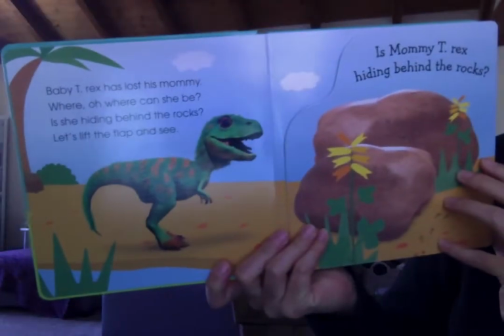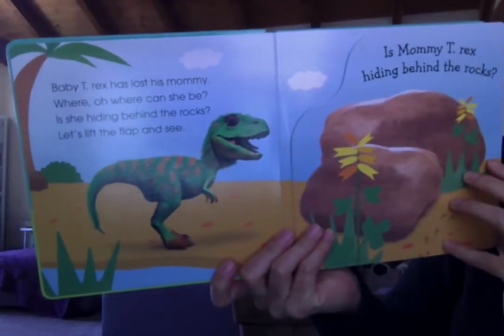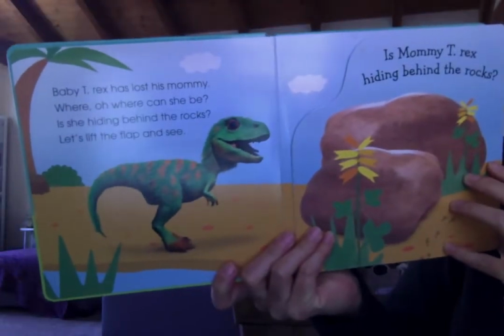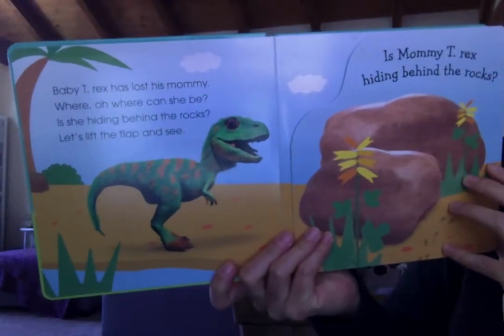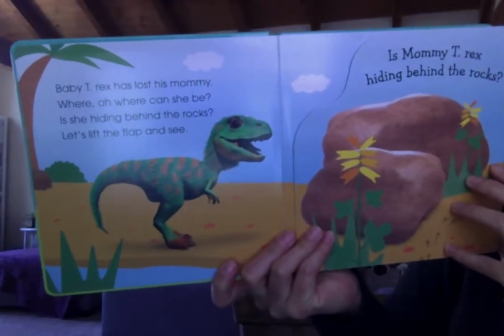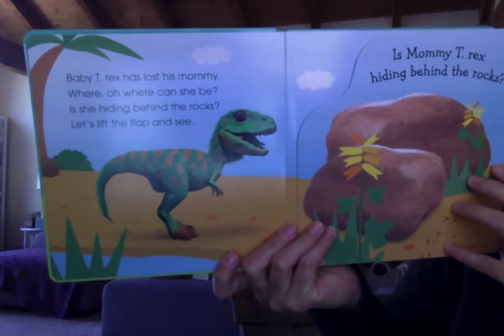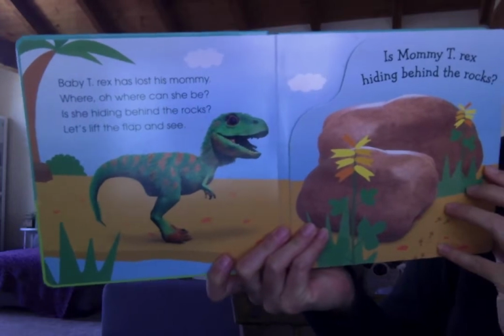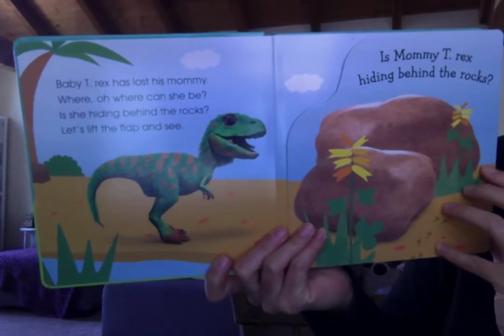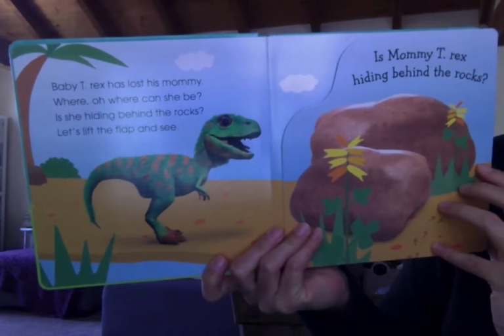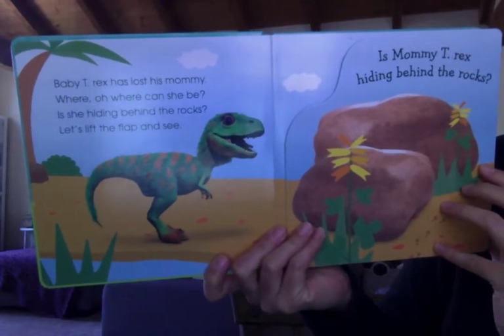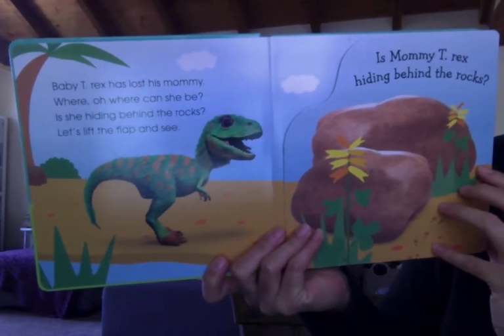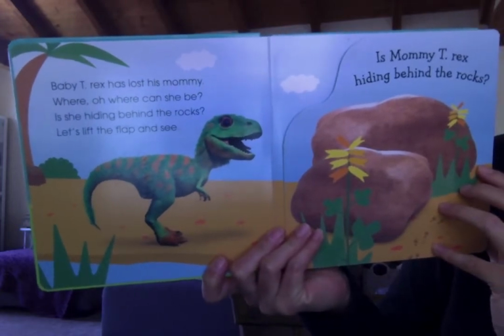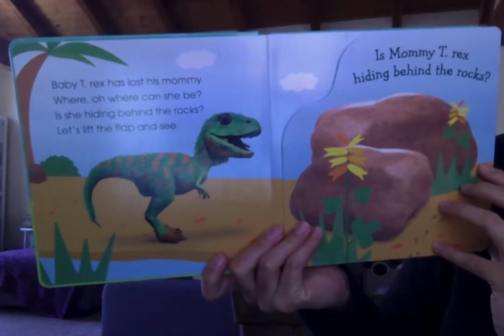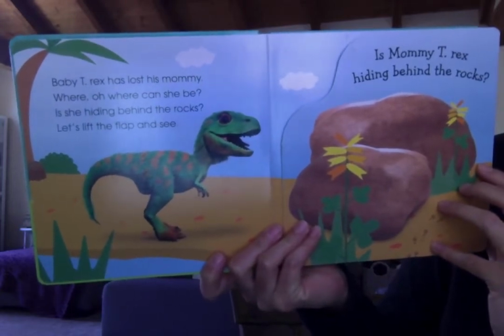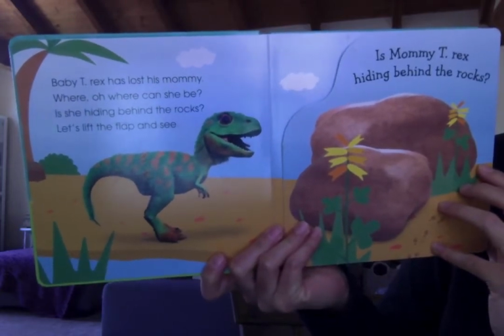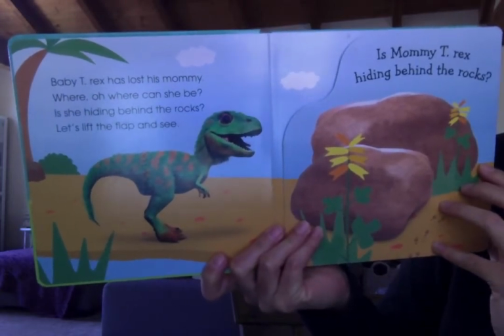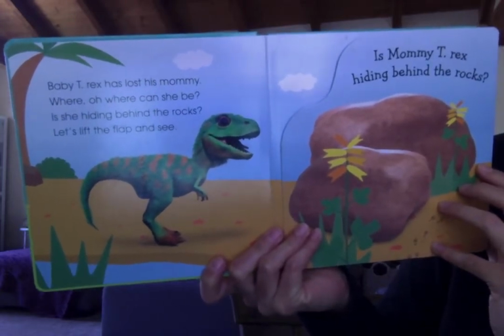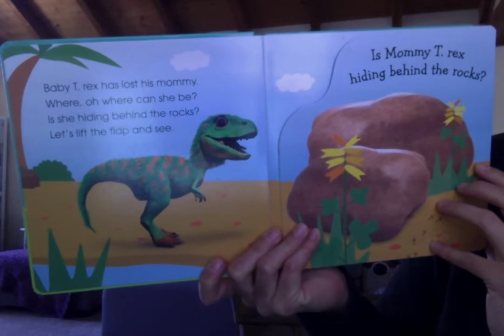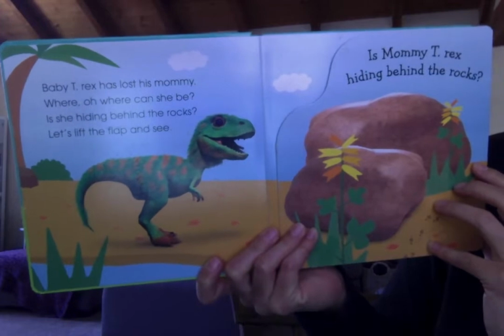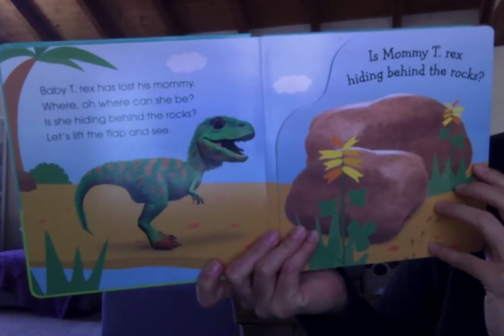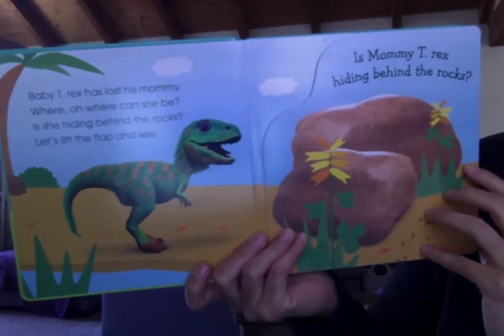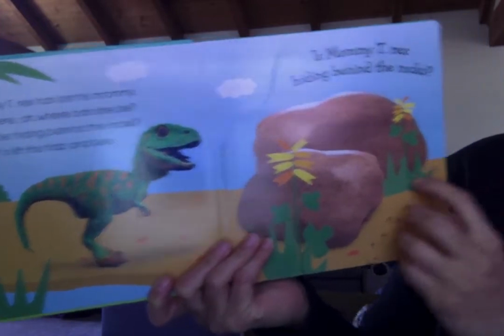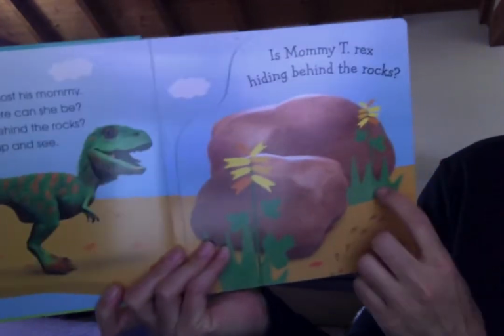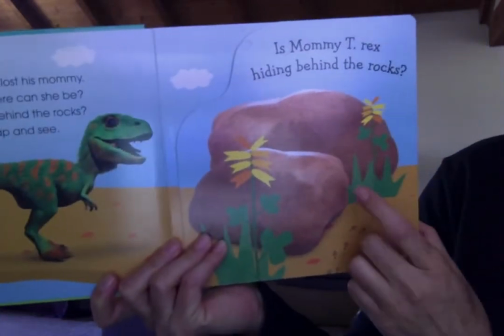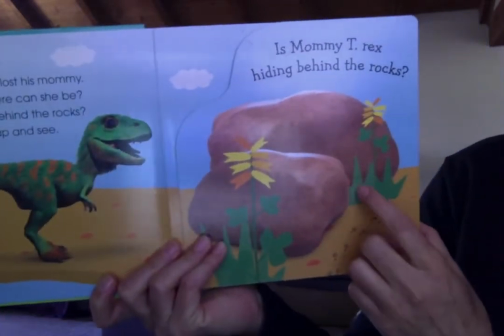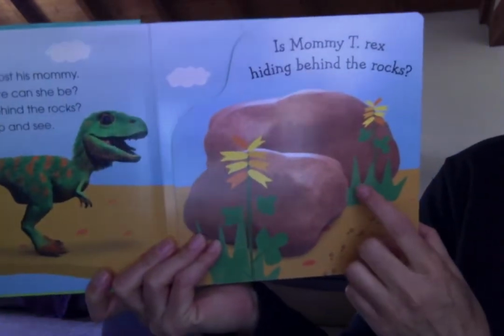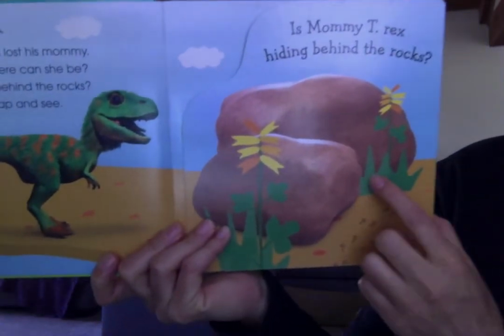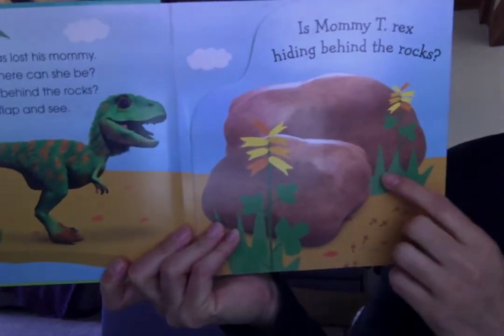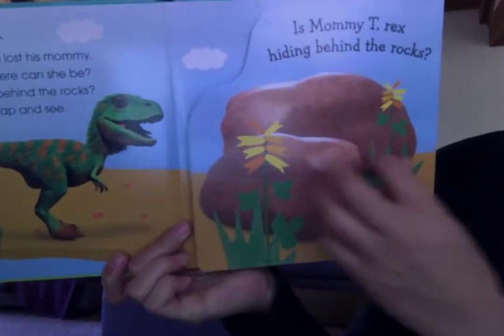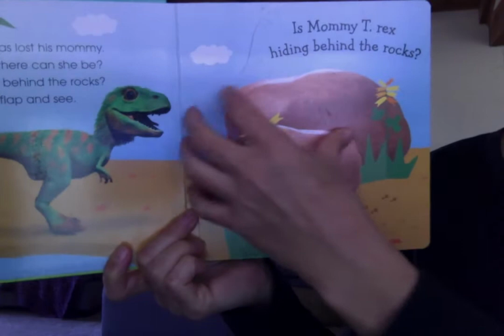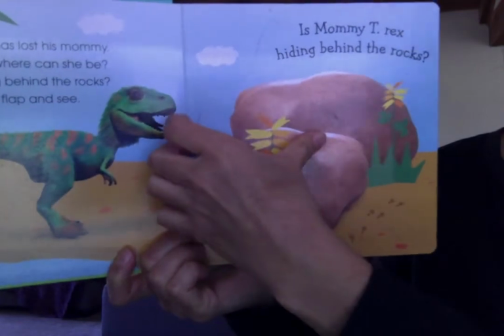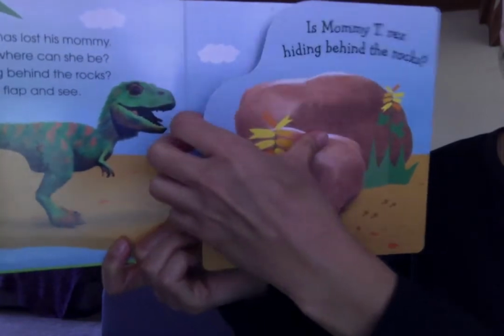Baby T-Rex has lost his mommy. Where oh where could she be? Is she hiding behind the rocks? Let's lift the flap and see. Is mommy T-Rex hiding behind the rock?